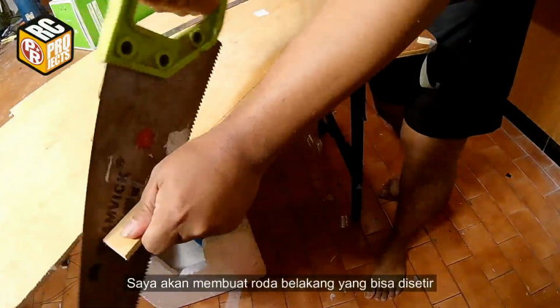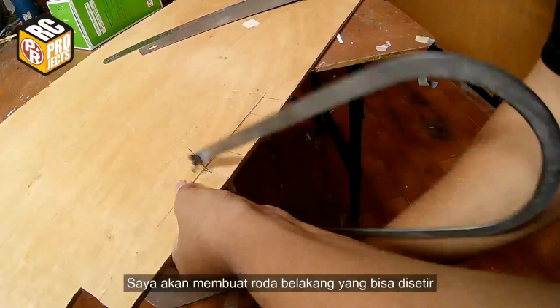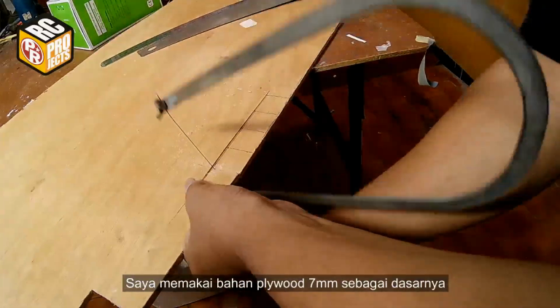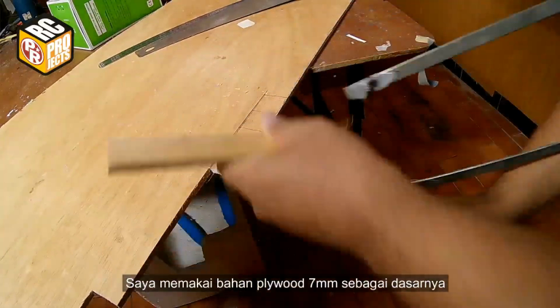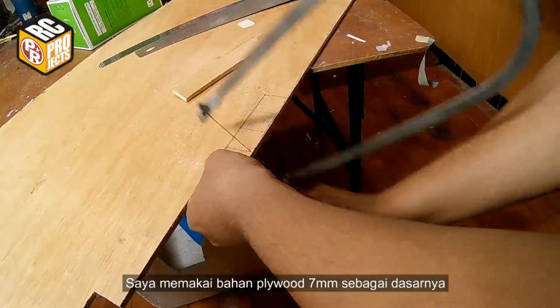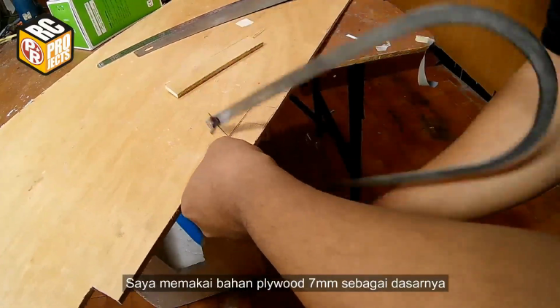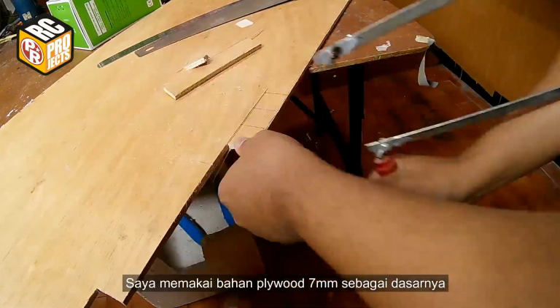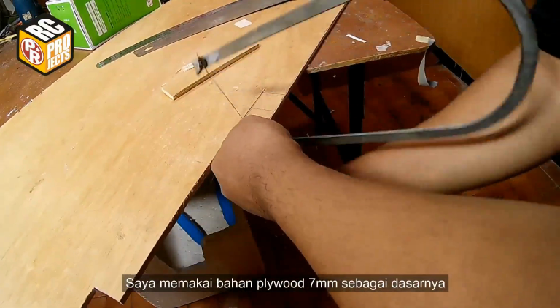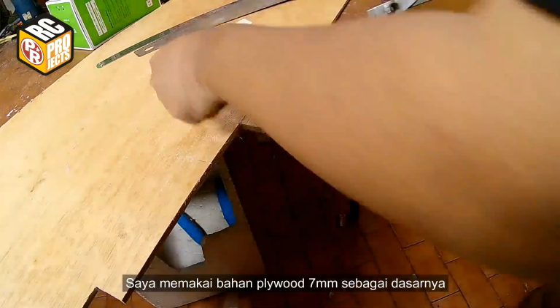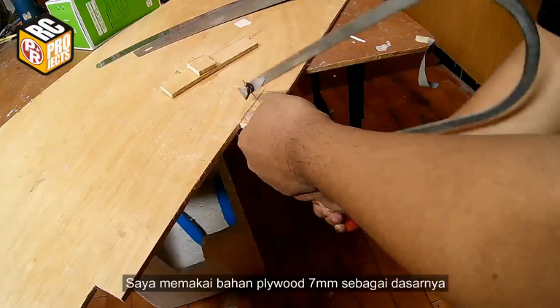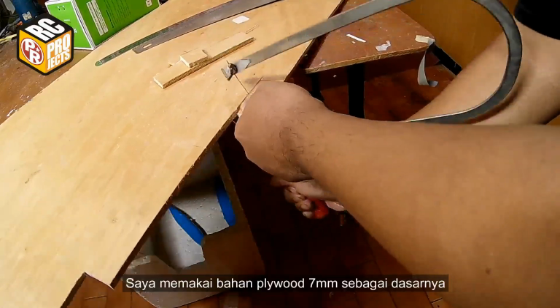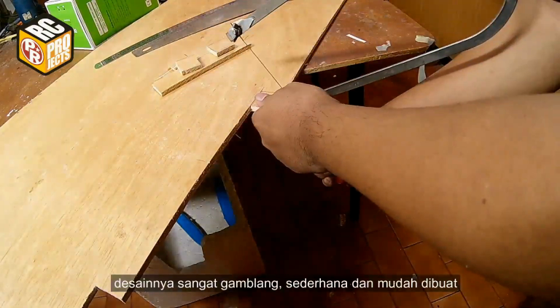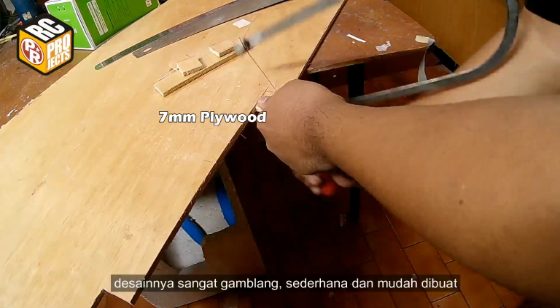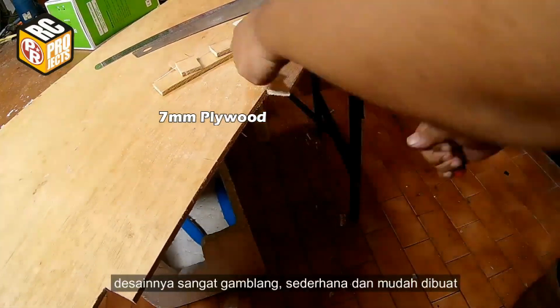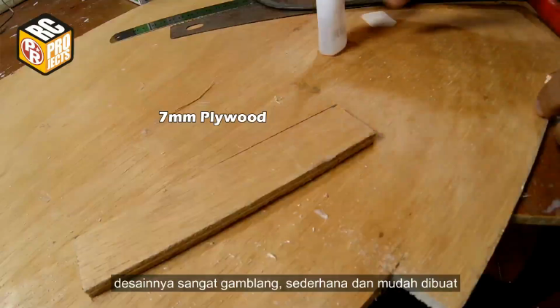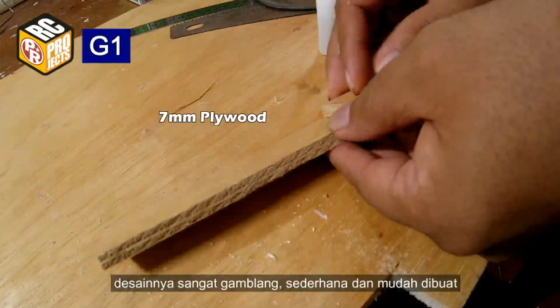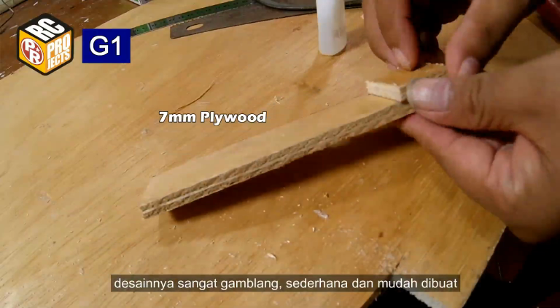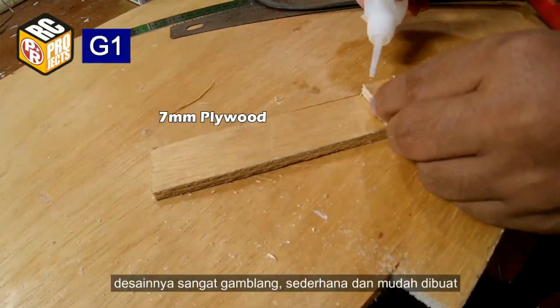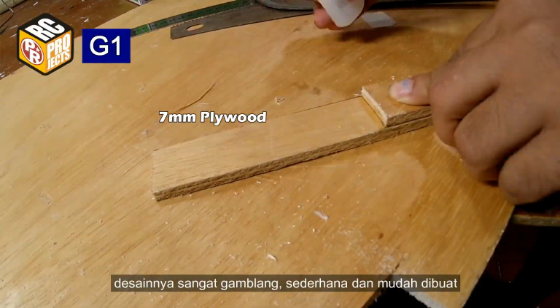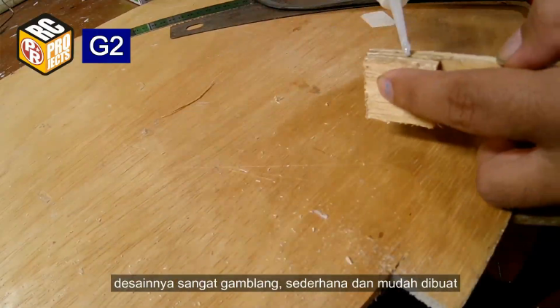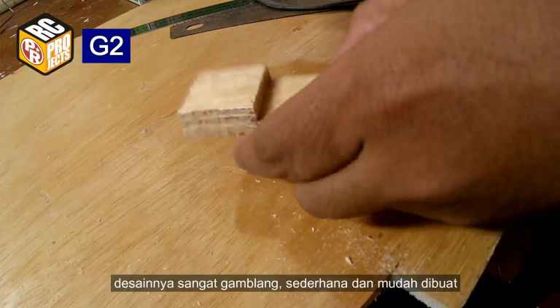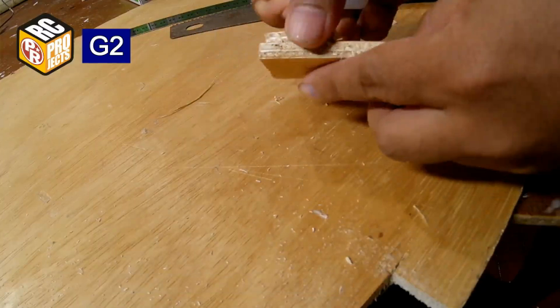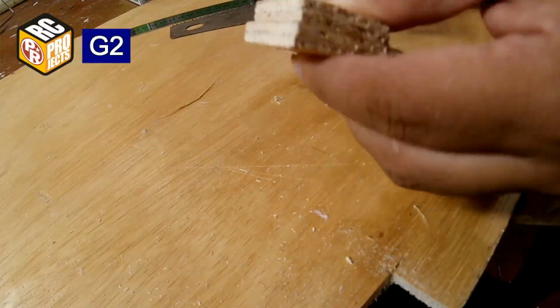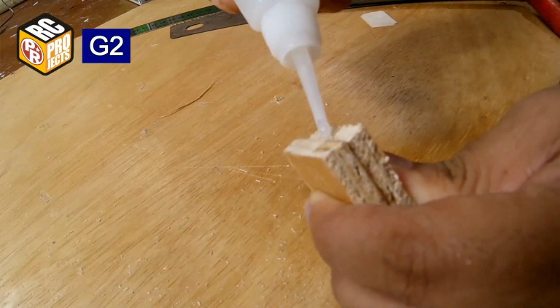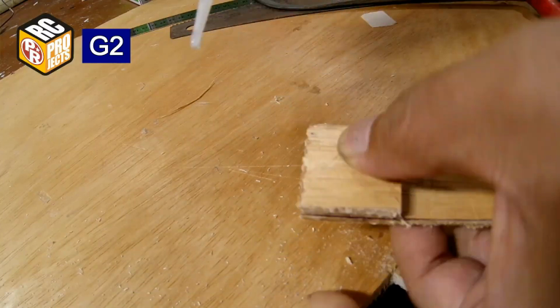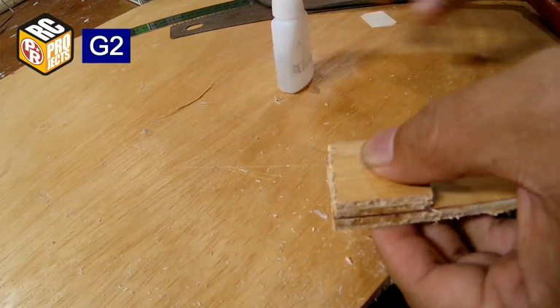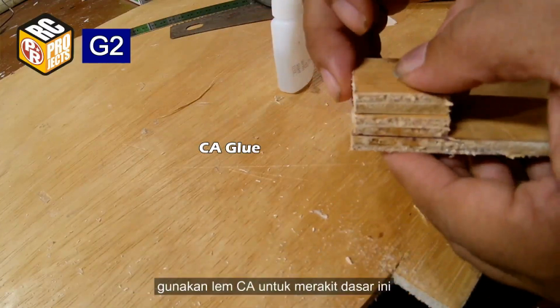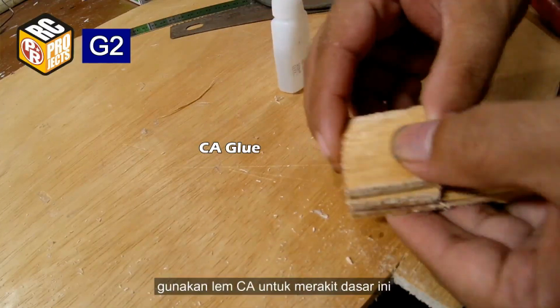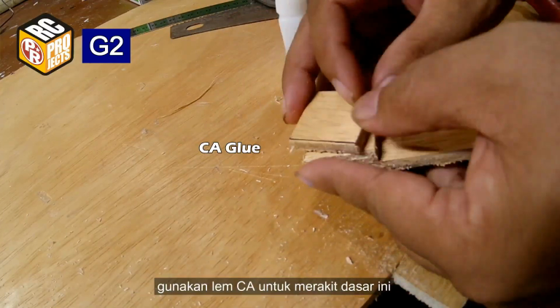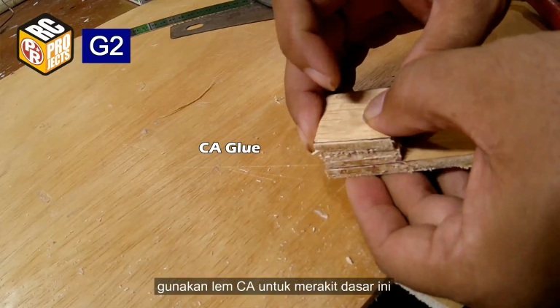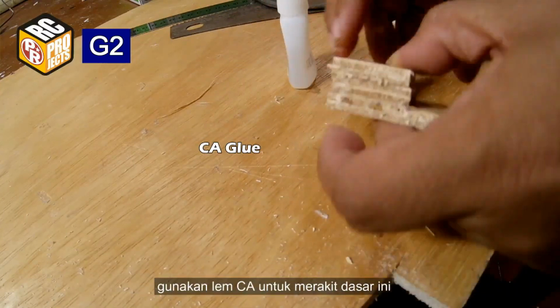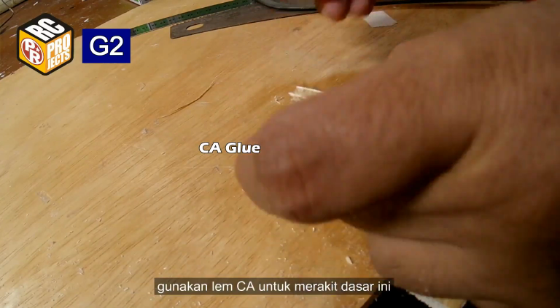I am going to make a steerable tail wheel. I use 7 millimeters plywood for the base. The design is pretty straightforward, very simple and easy to make. Use CA glue to assemble the base.